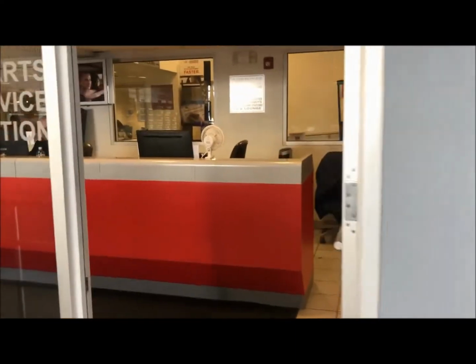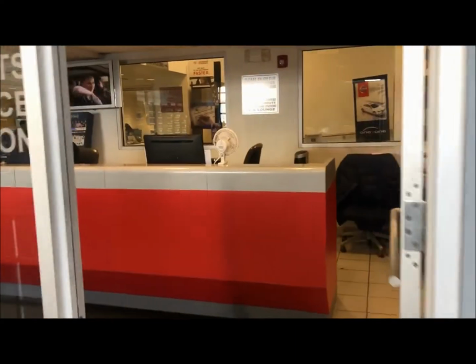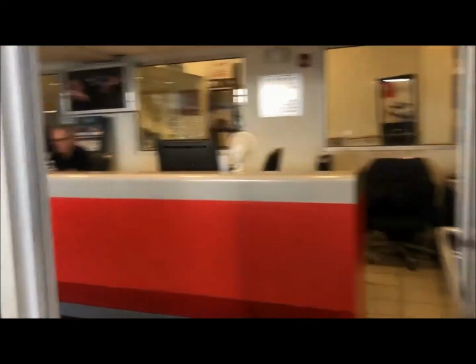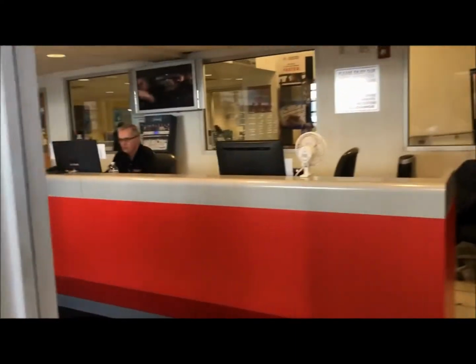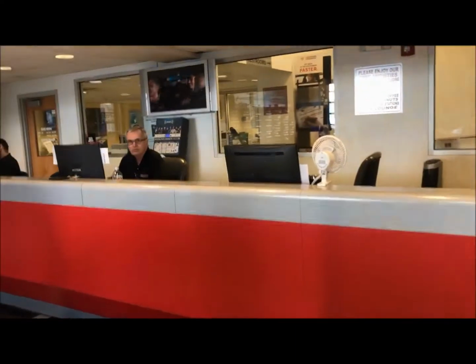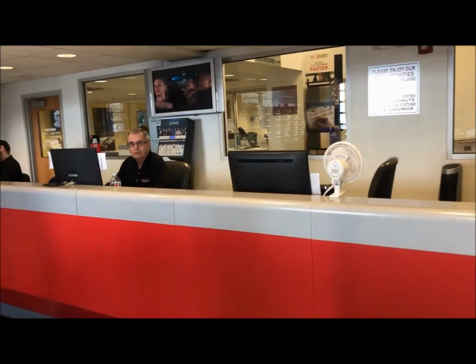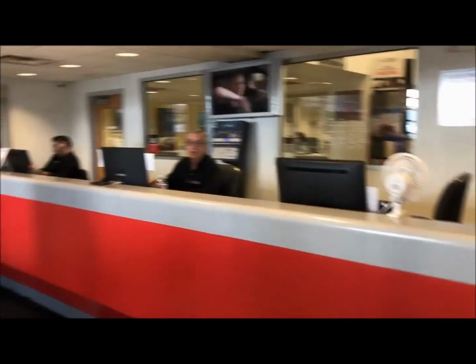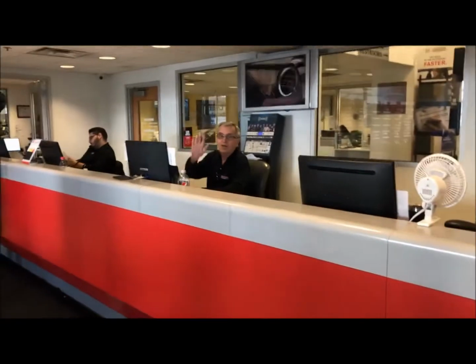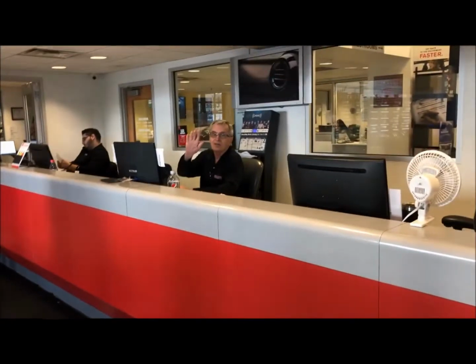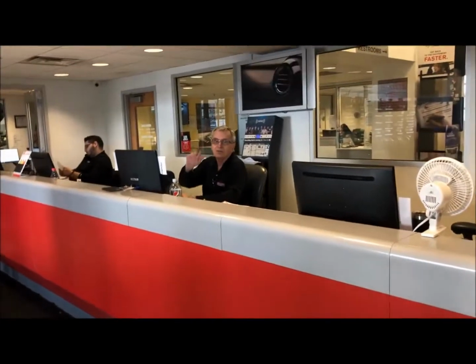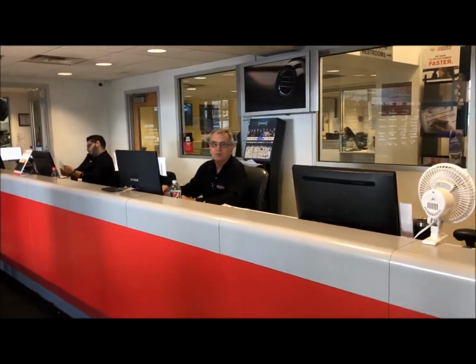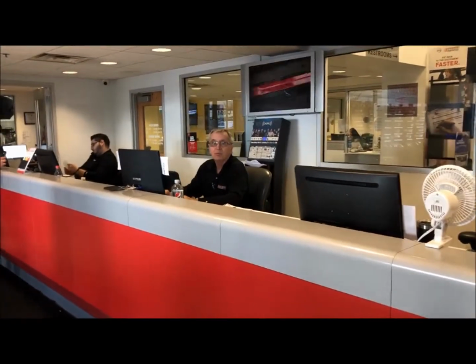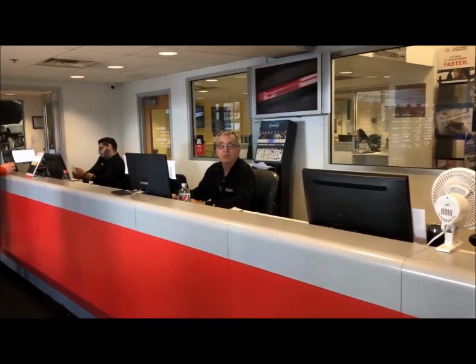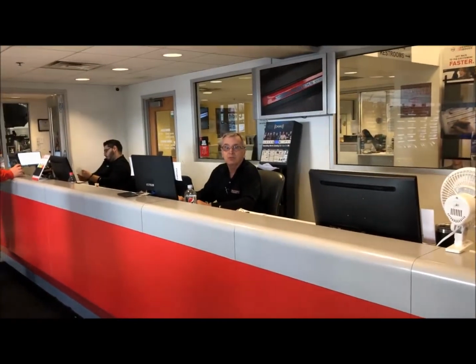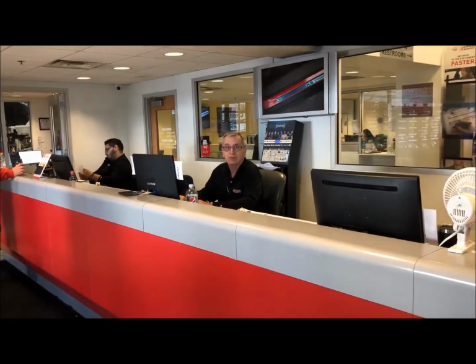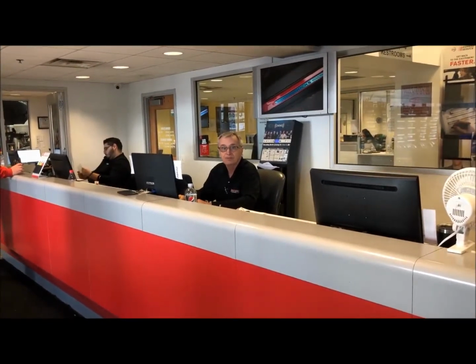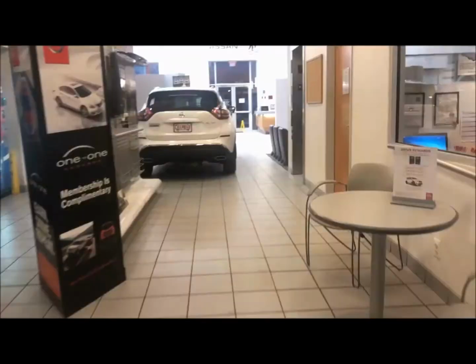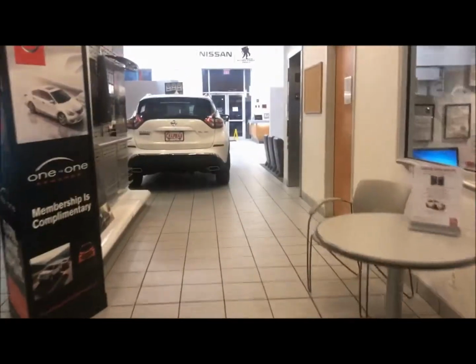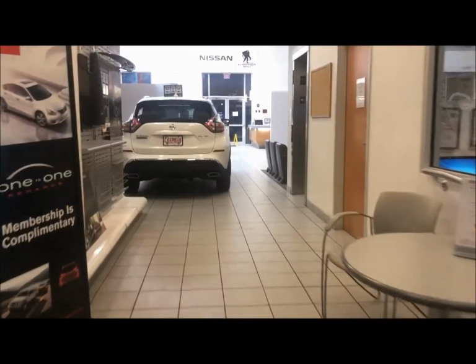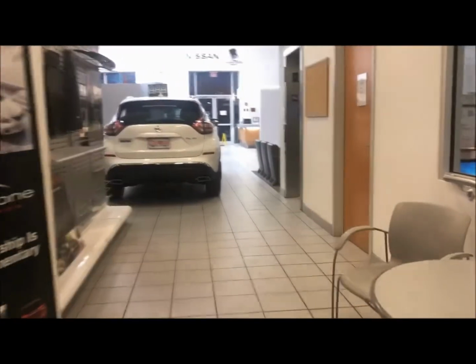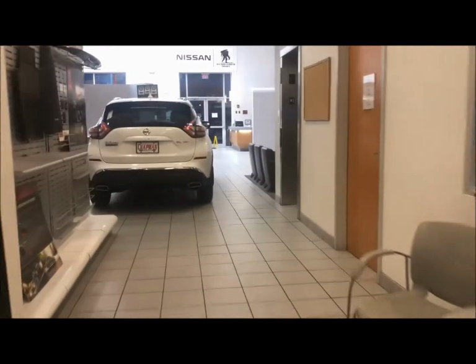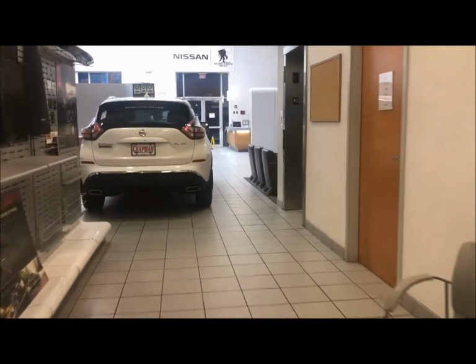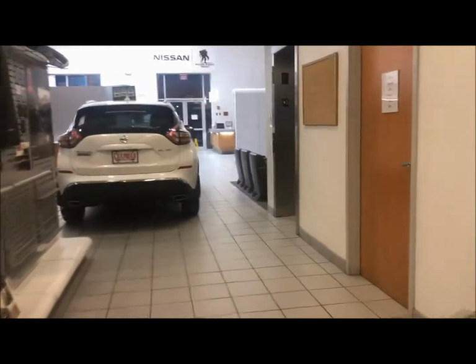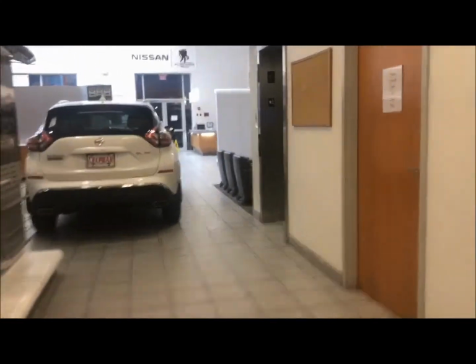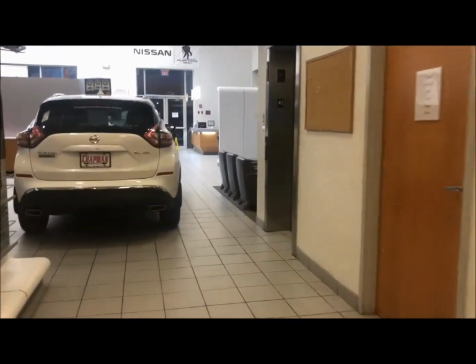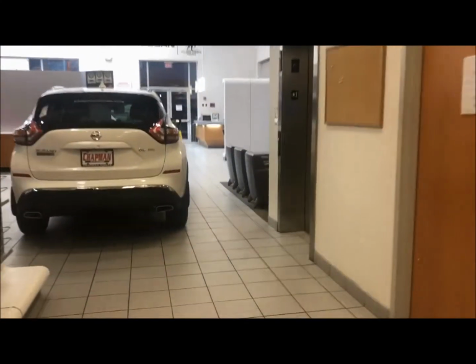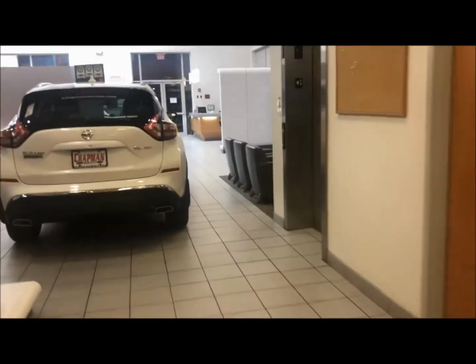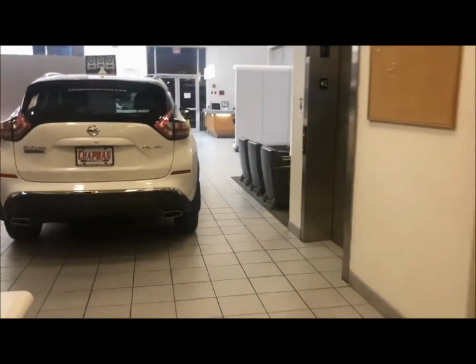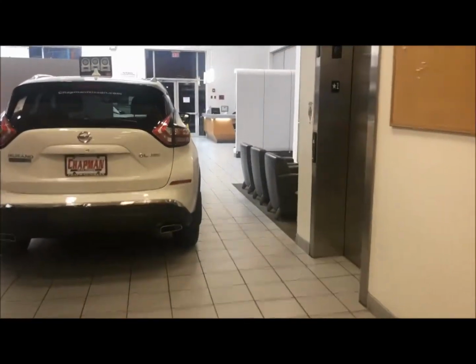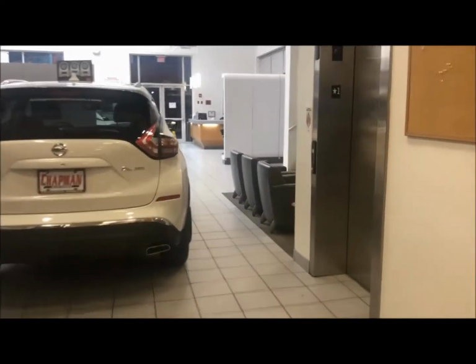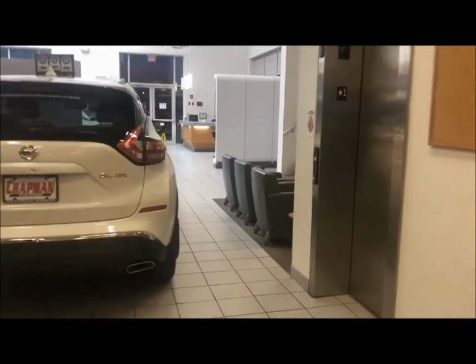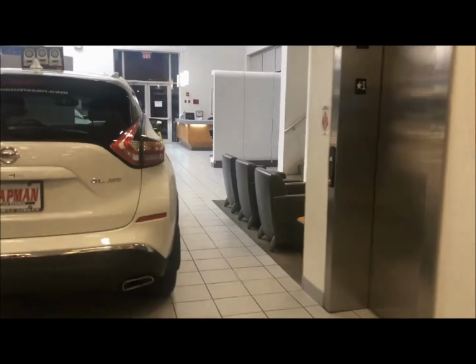While you wait, make yourself comfortable in our lounge with available Wi-Fi and cable.